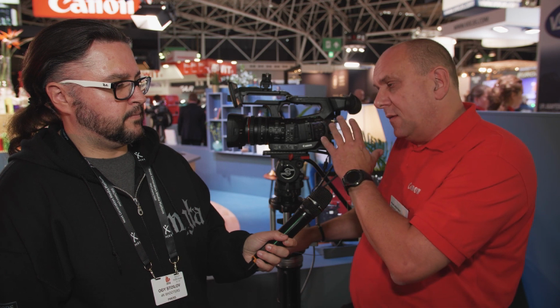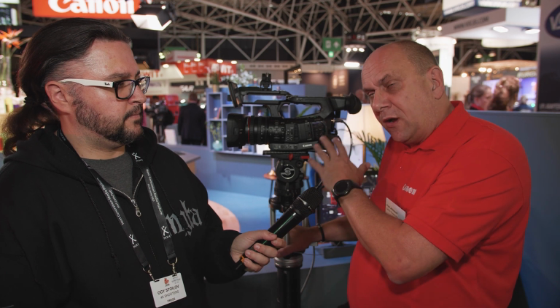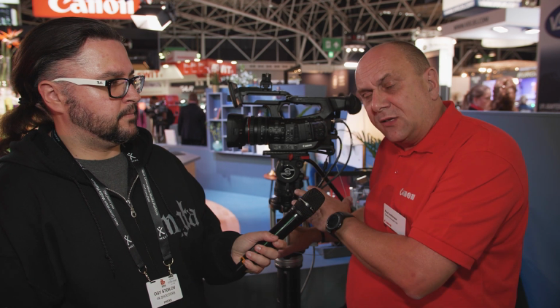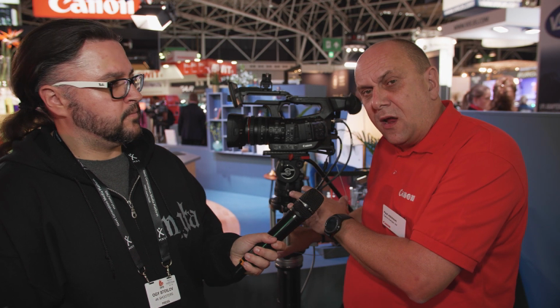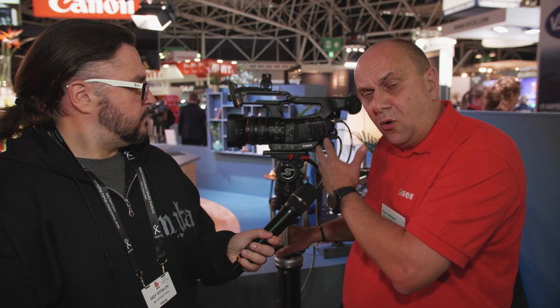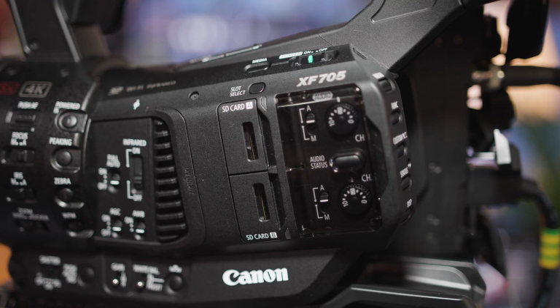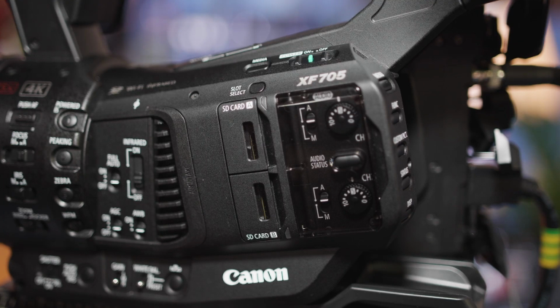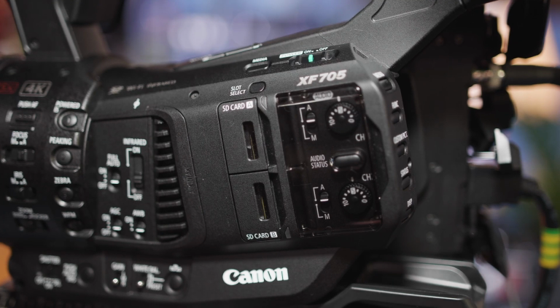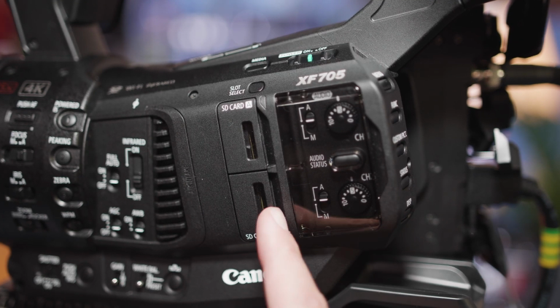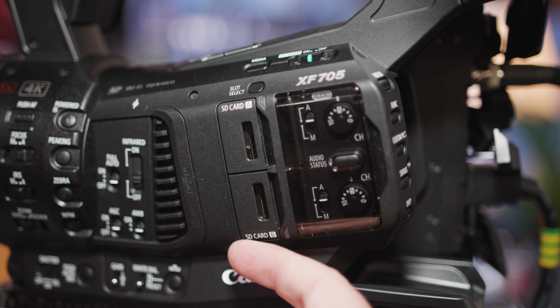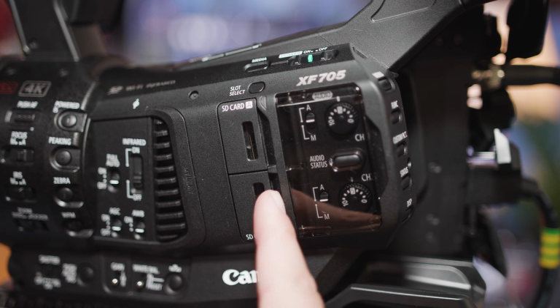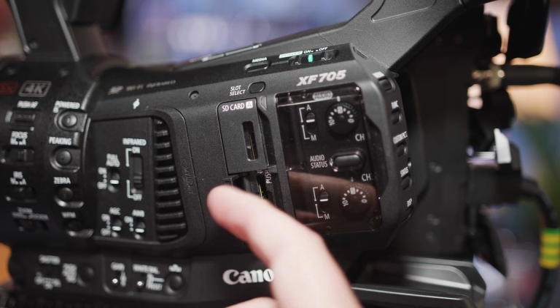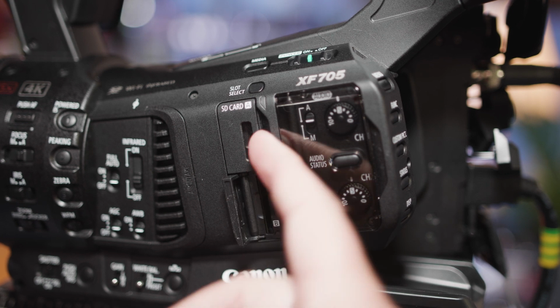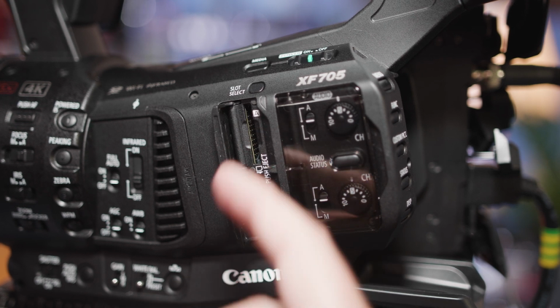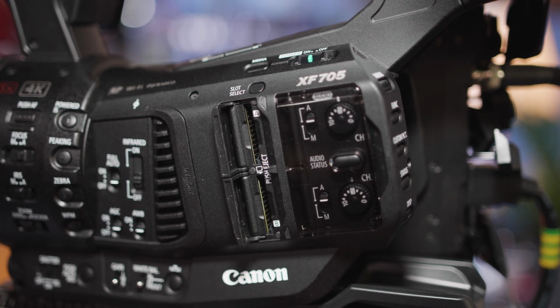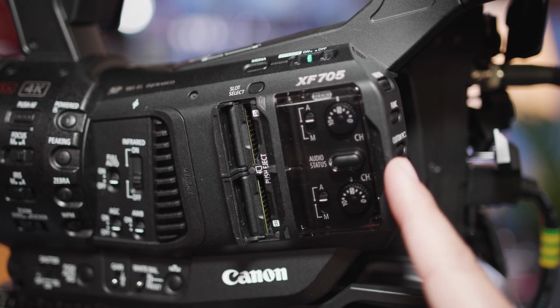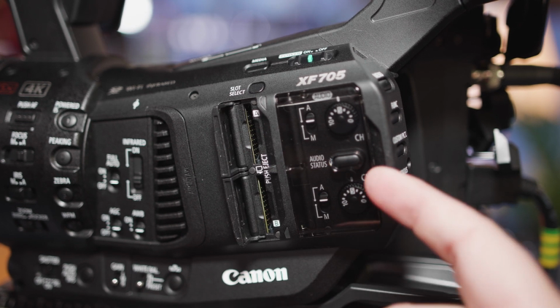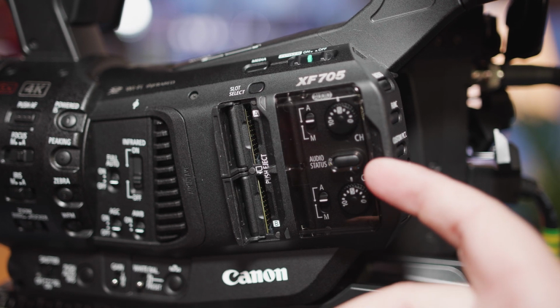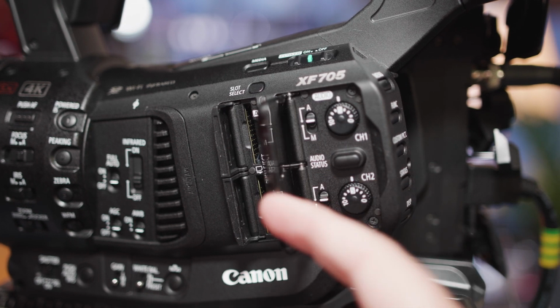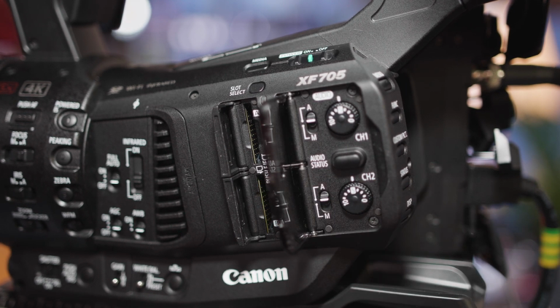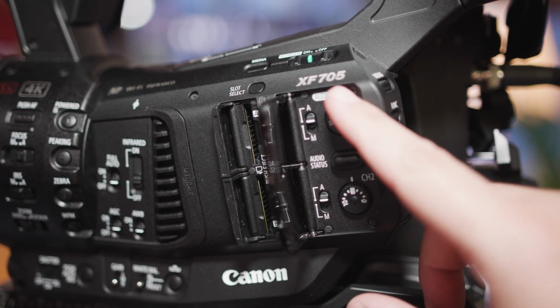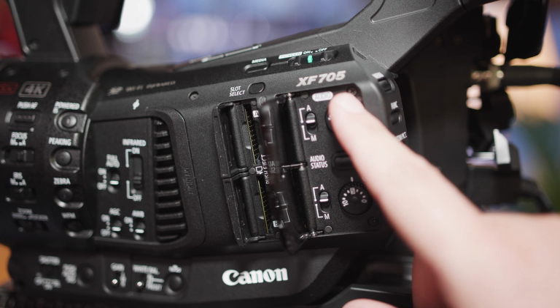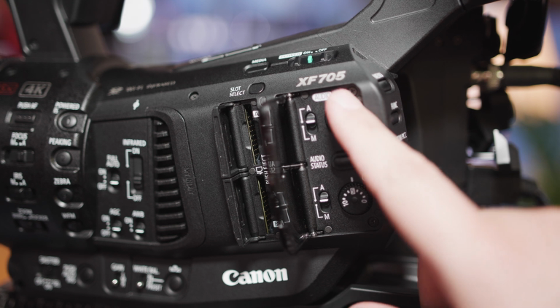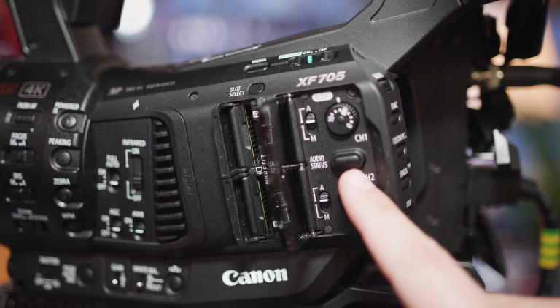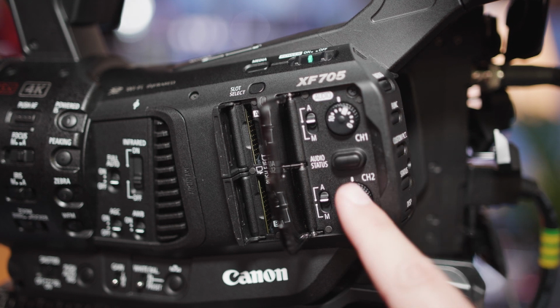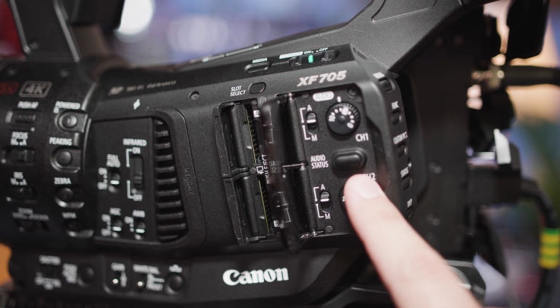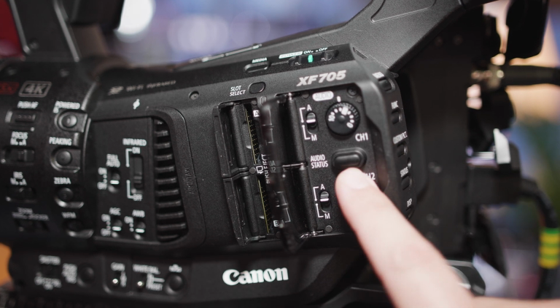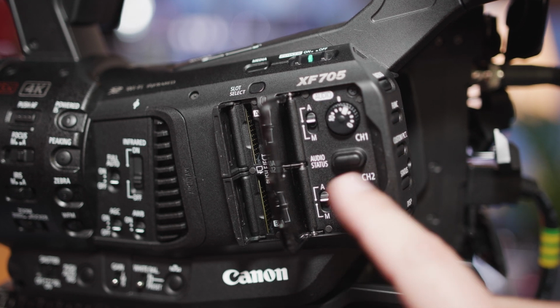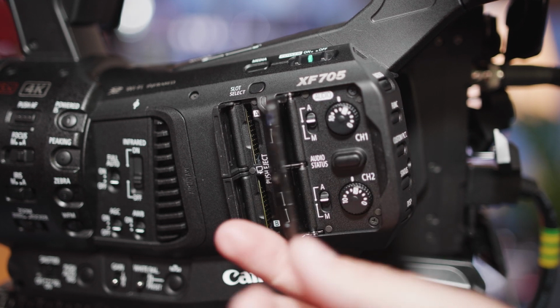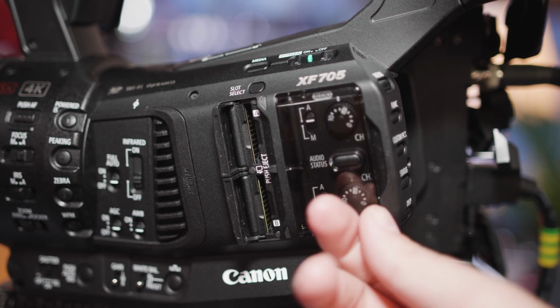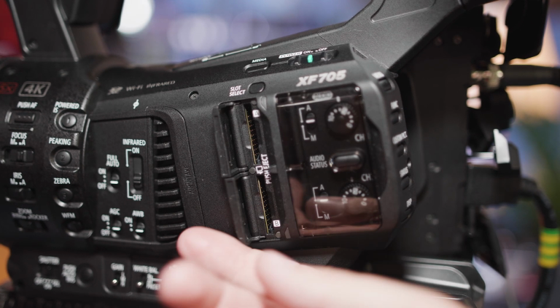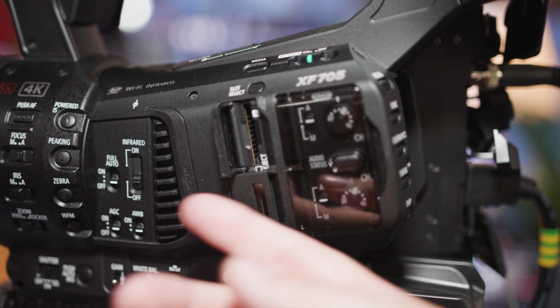The upshot of that is that we can now record that 4K HDR image direct to SD card on board in 422 10-bit. We can also output that through either a 12G SDI or through an HDMI connection at the back here.